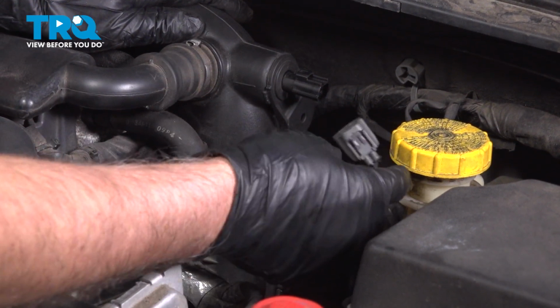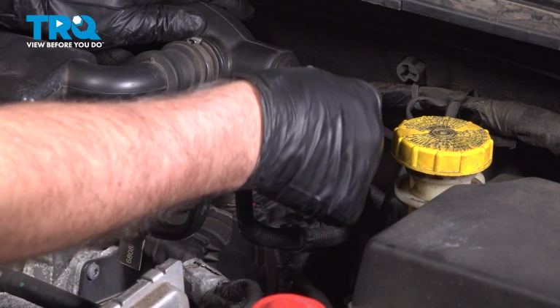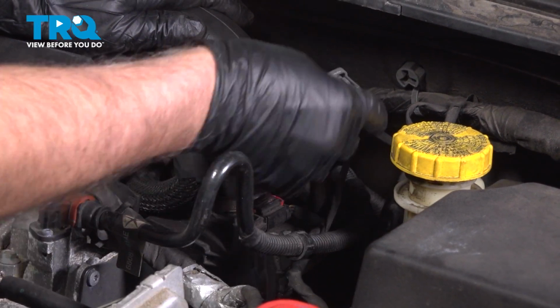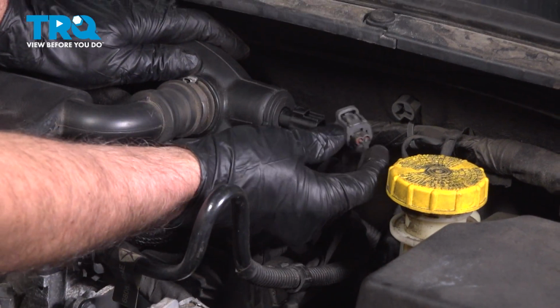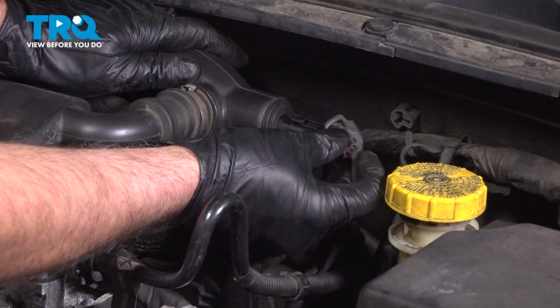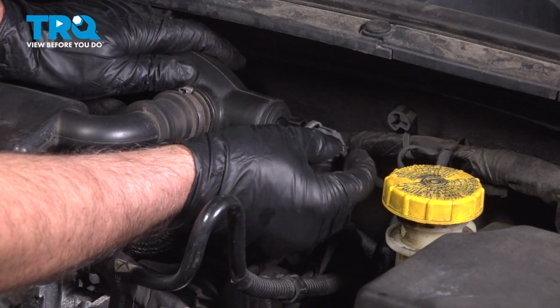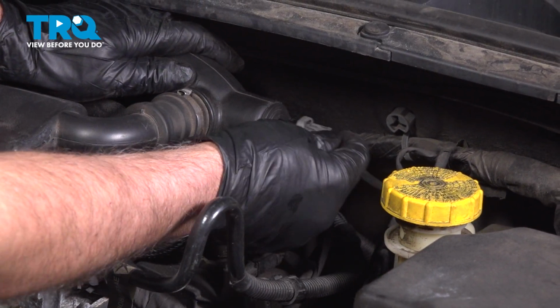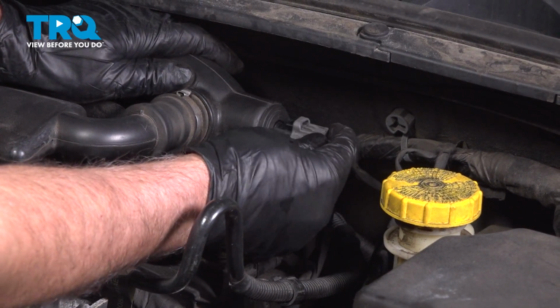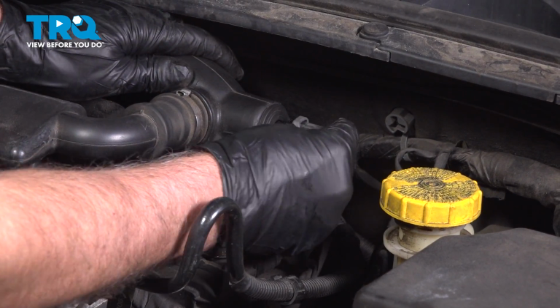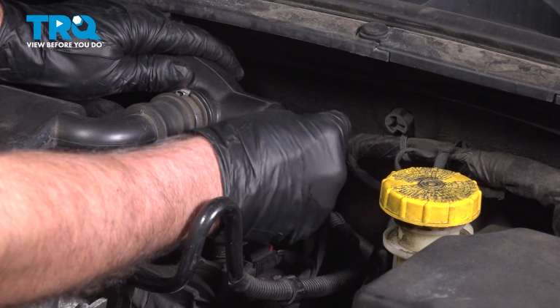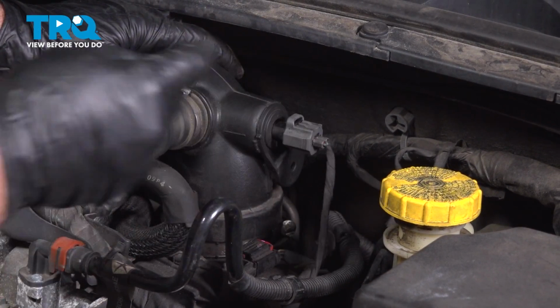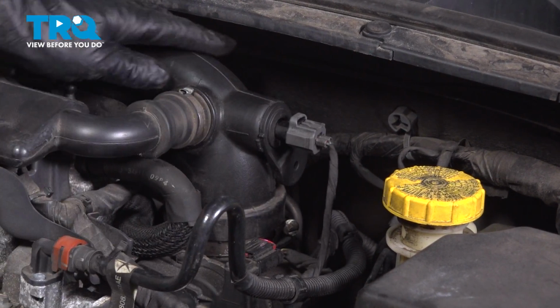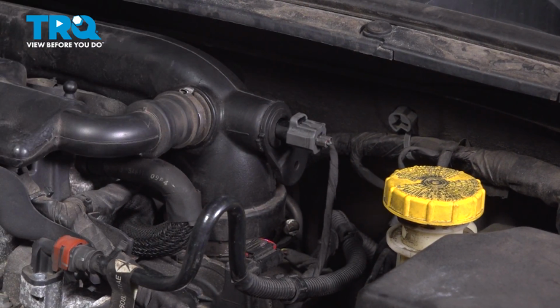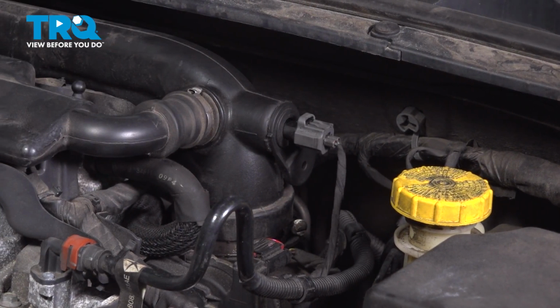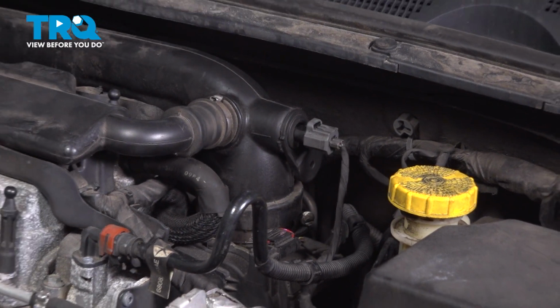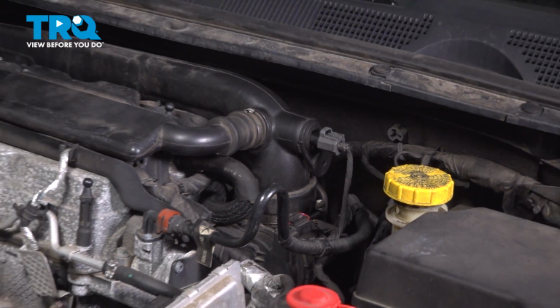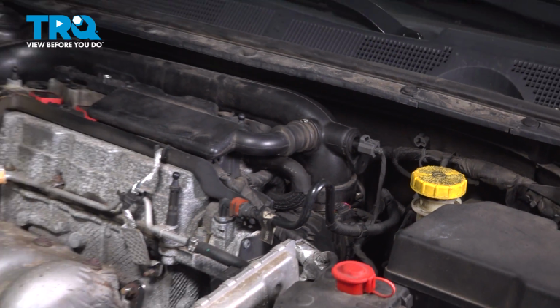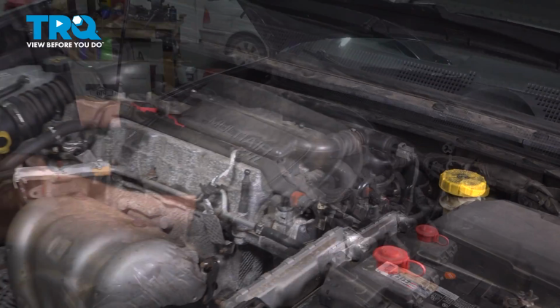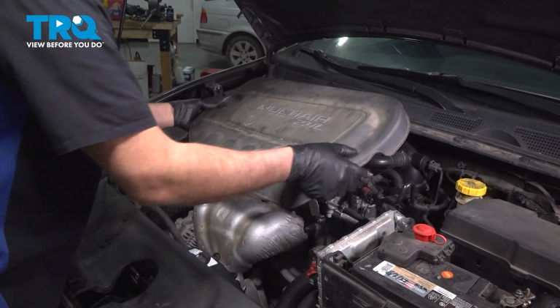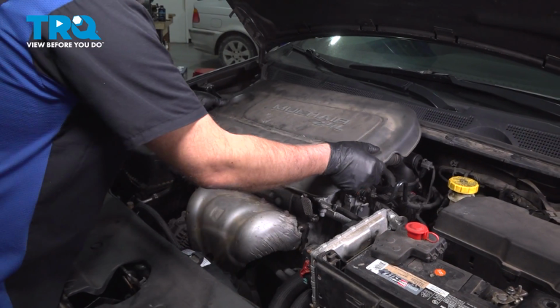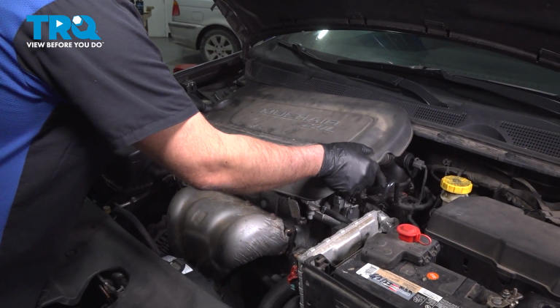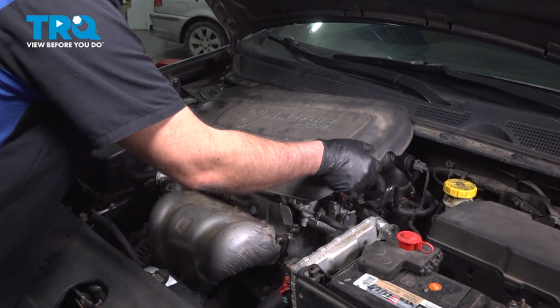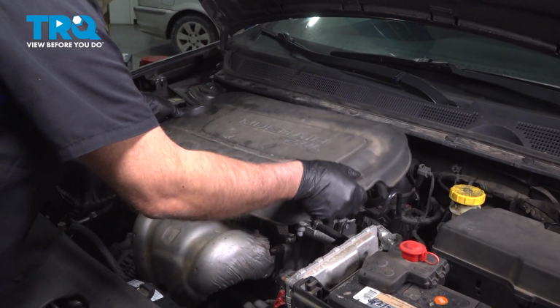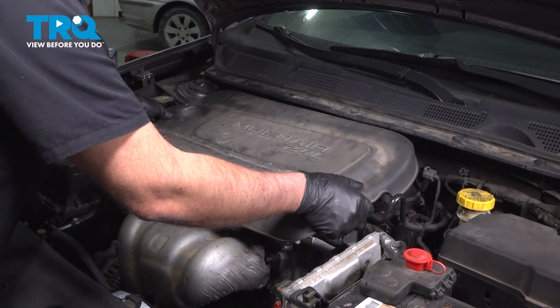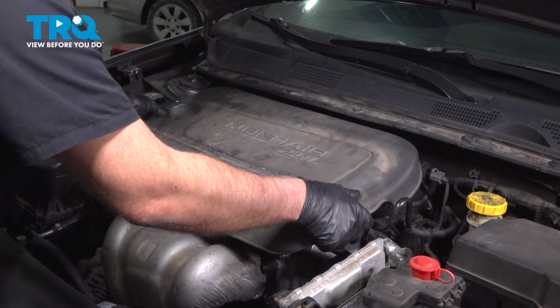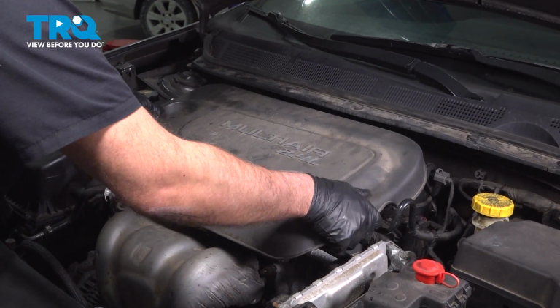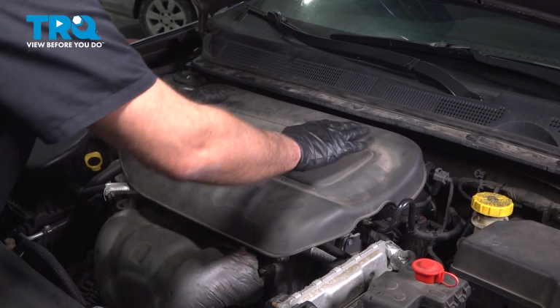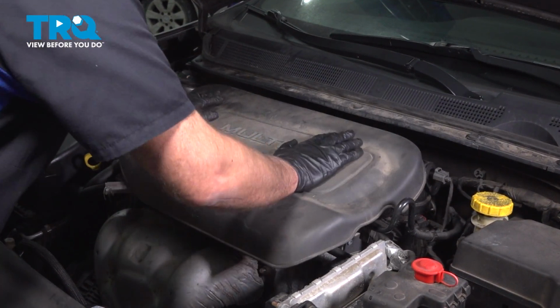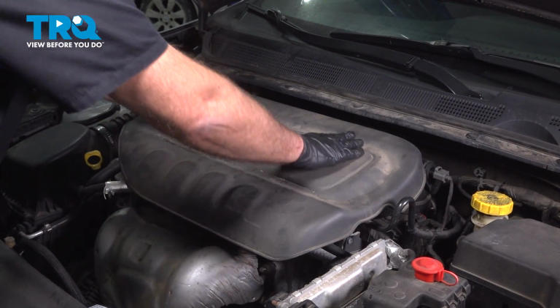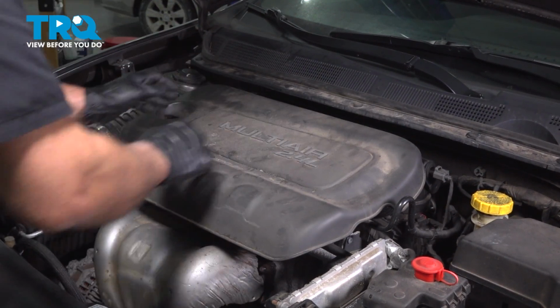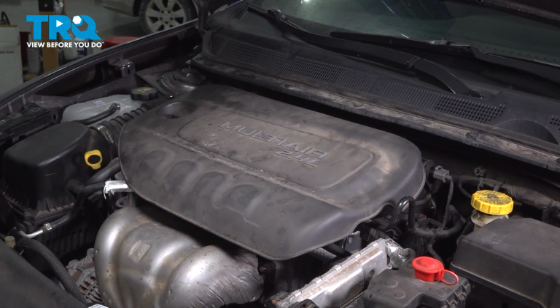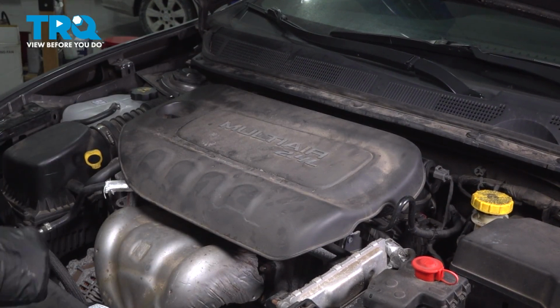Take the plug, line that up, and lock it down. Then take the engine cover, line it up, and push it down.